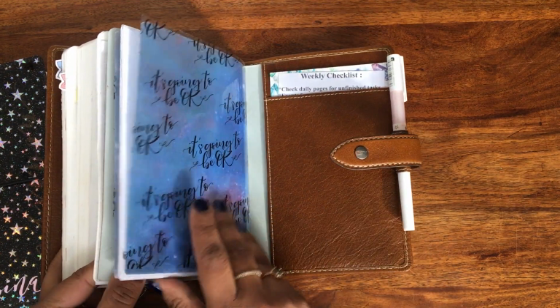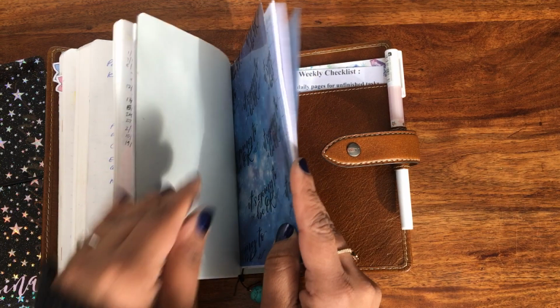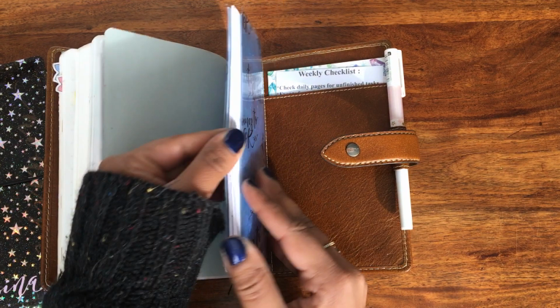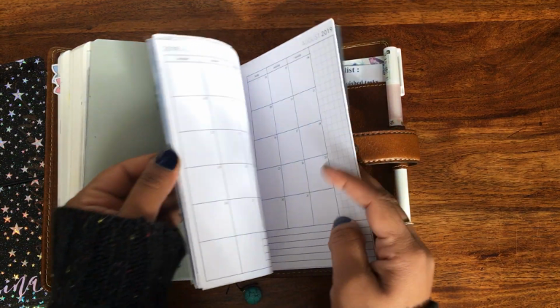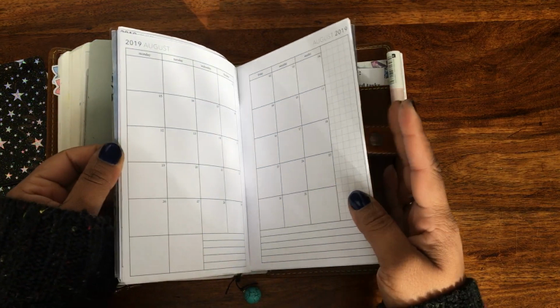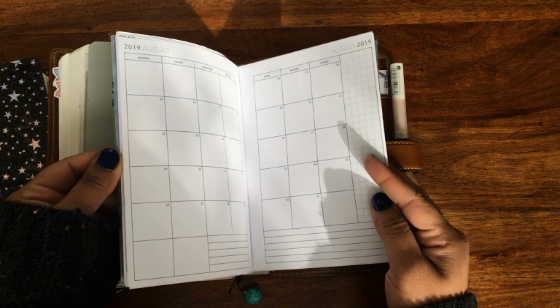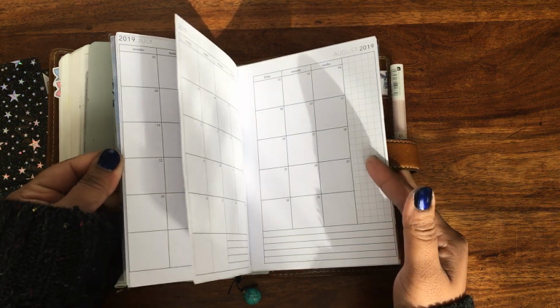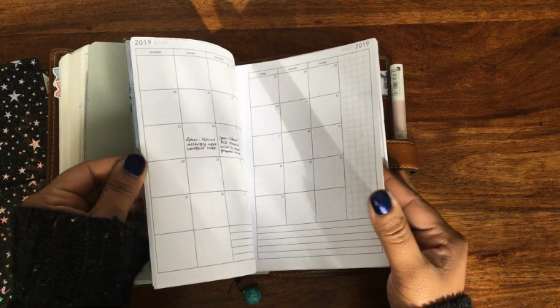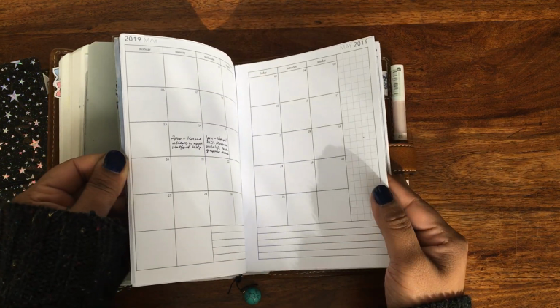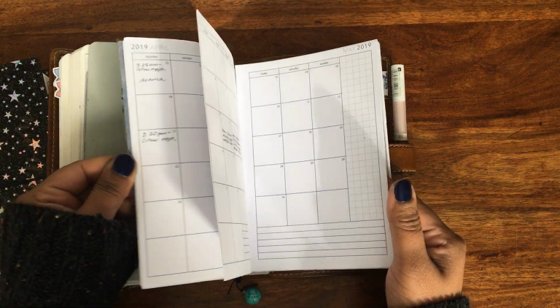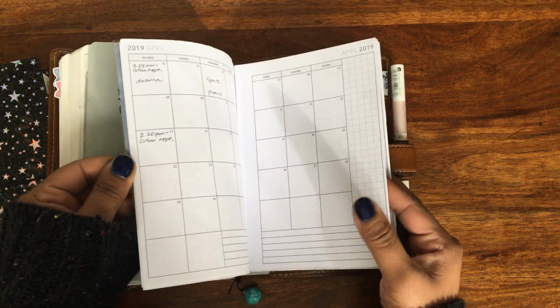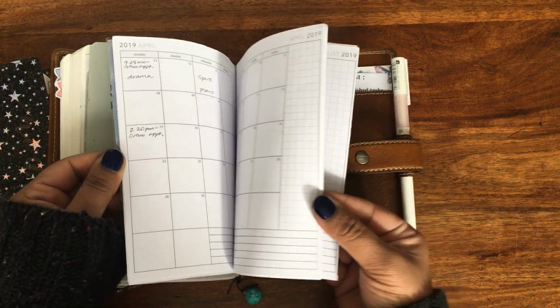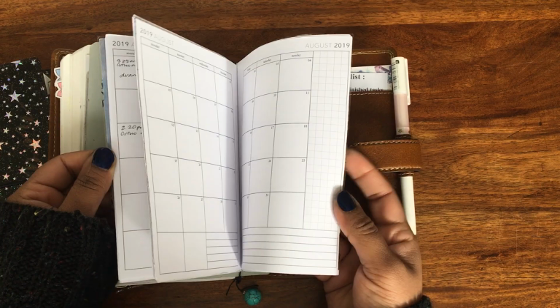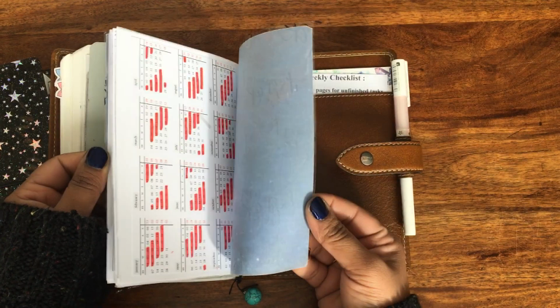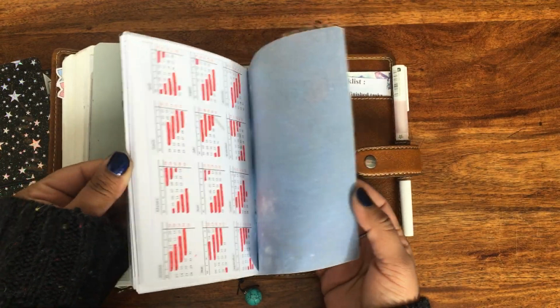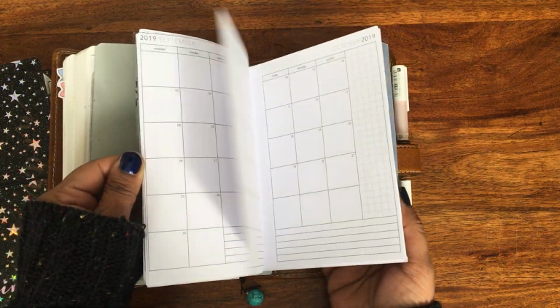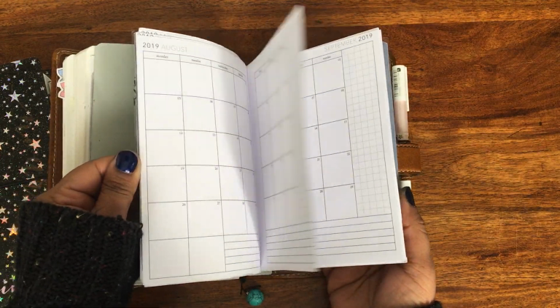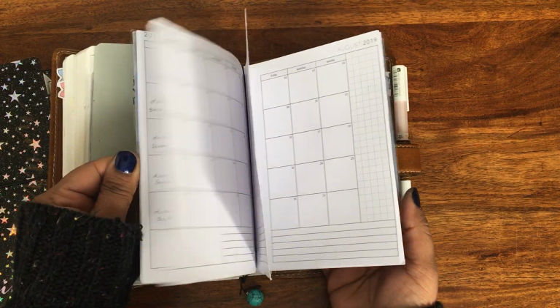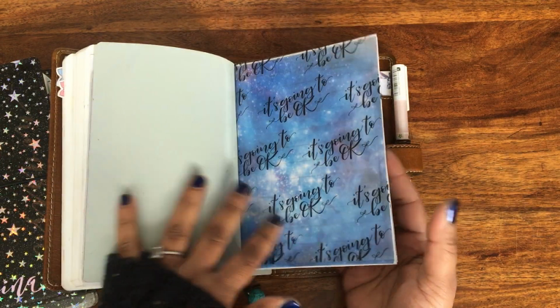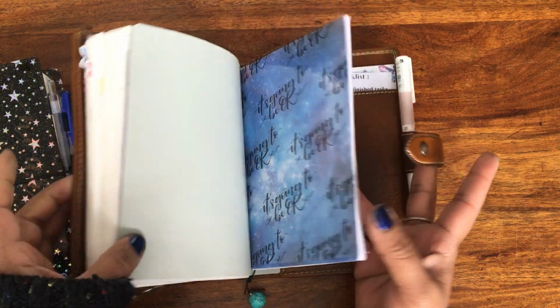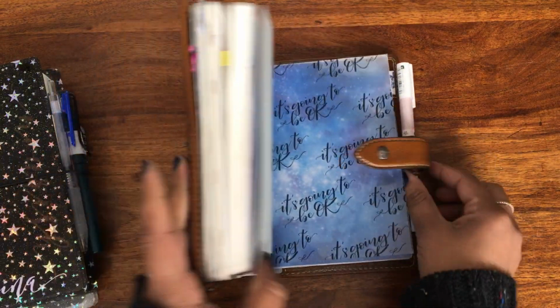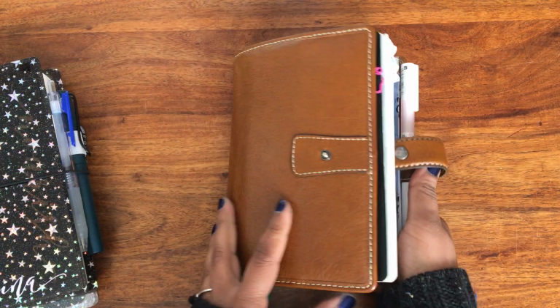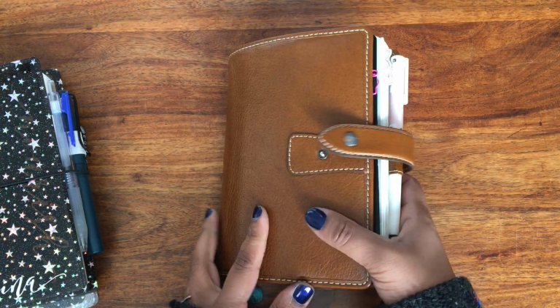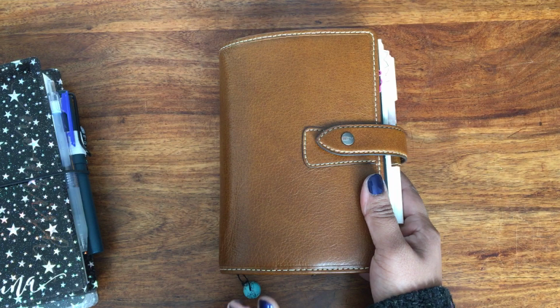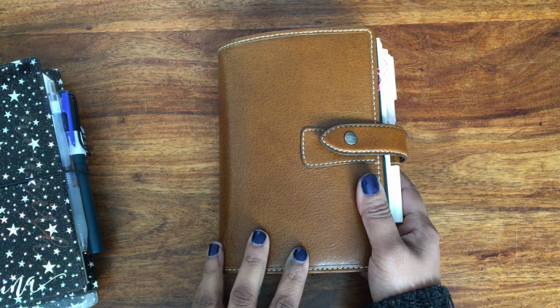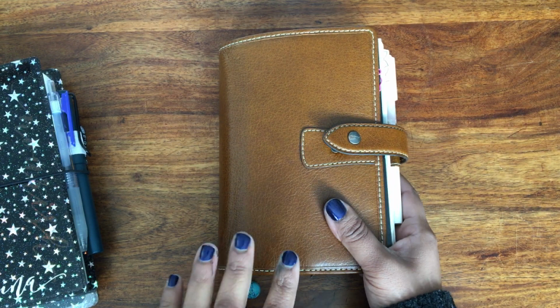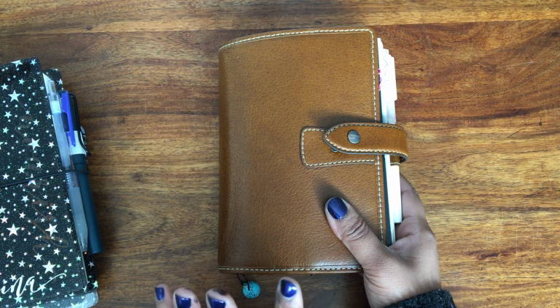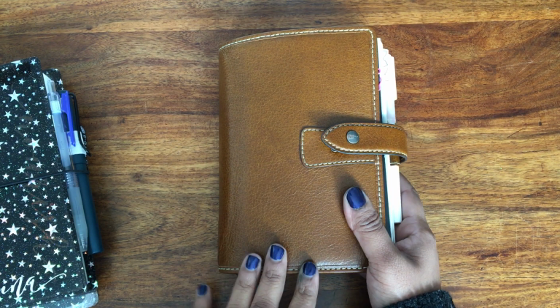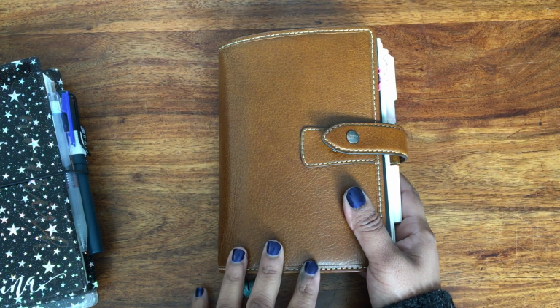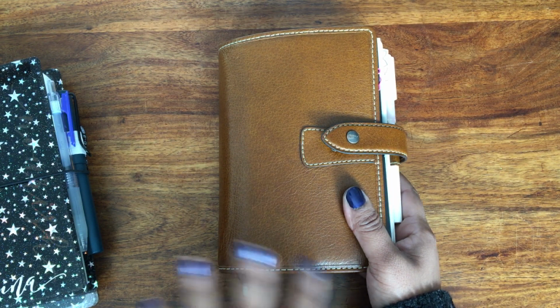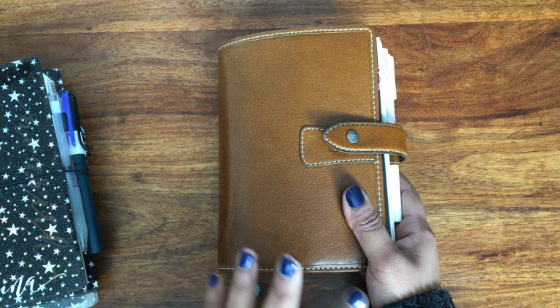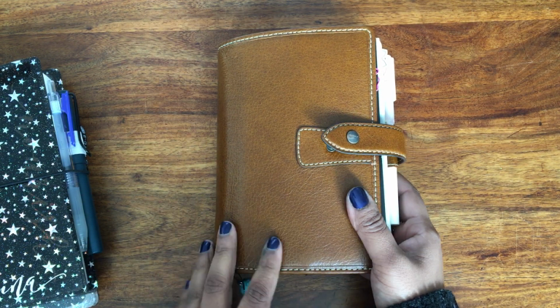Then I have this monthly calendar from Peanuts Planner Co, just for future planning — anything that comes up goes in there. So that's my everyday carry. I look at this planner like all day and write in it all the time.